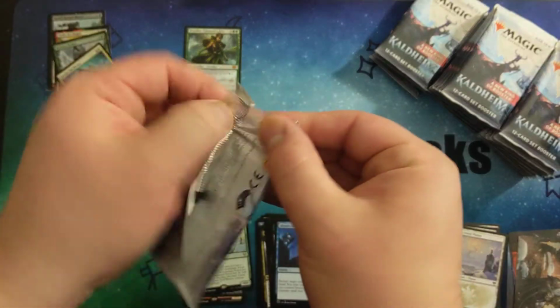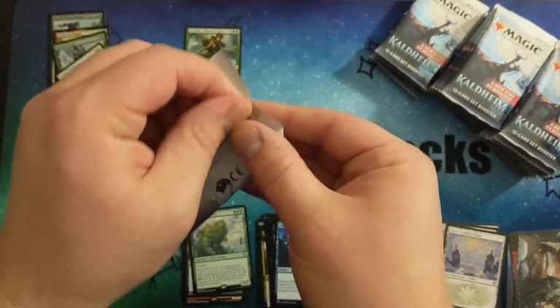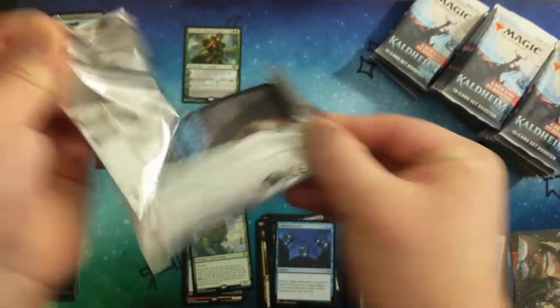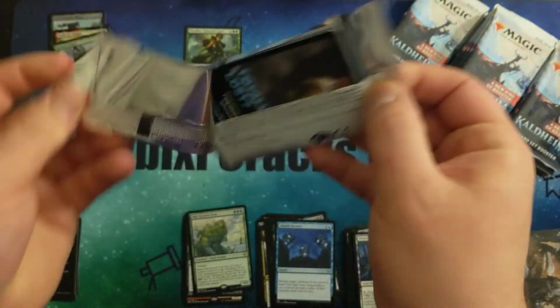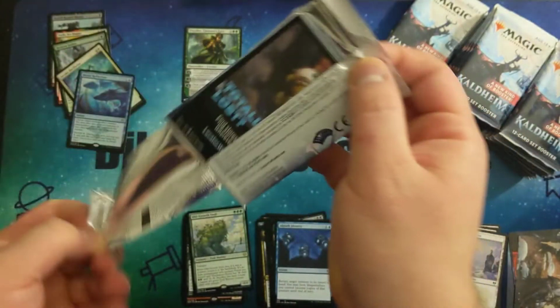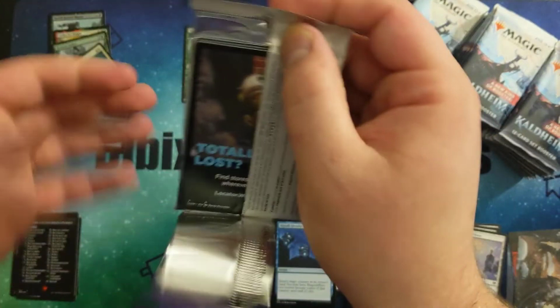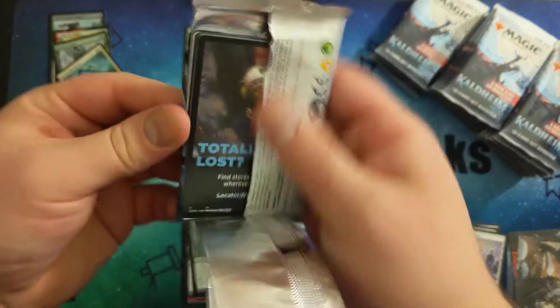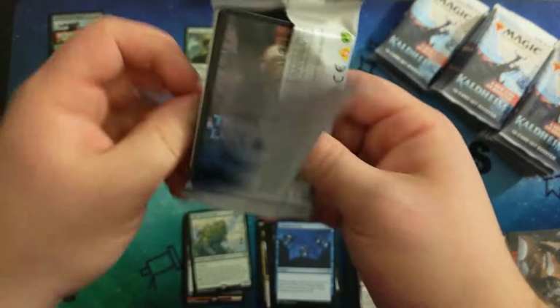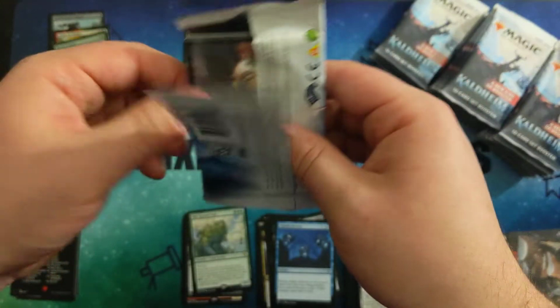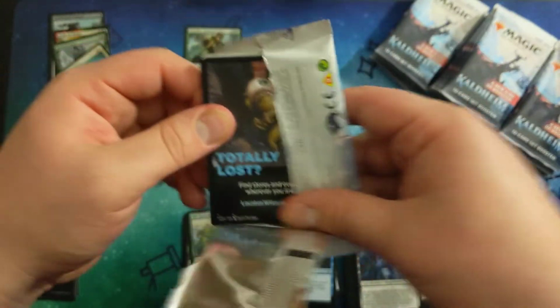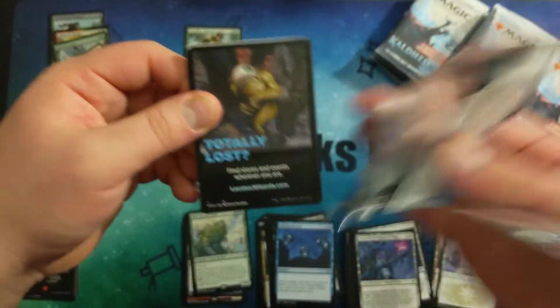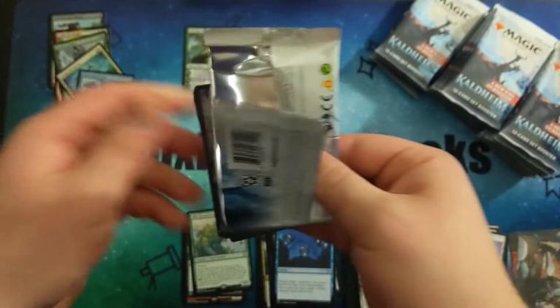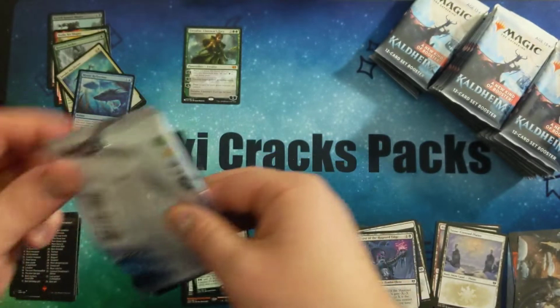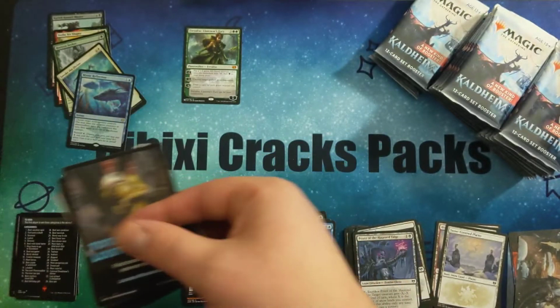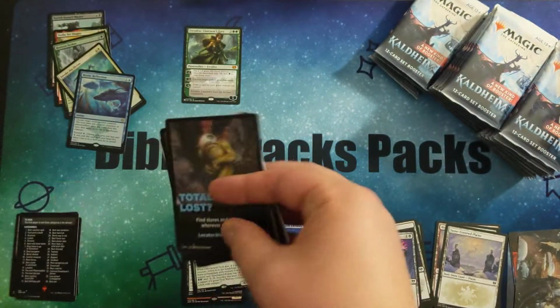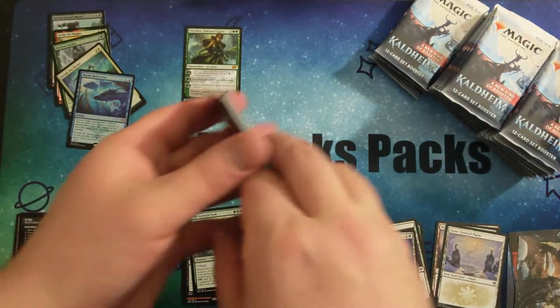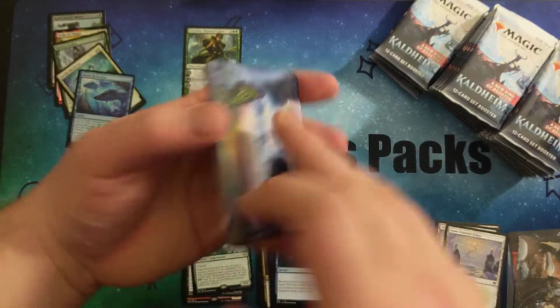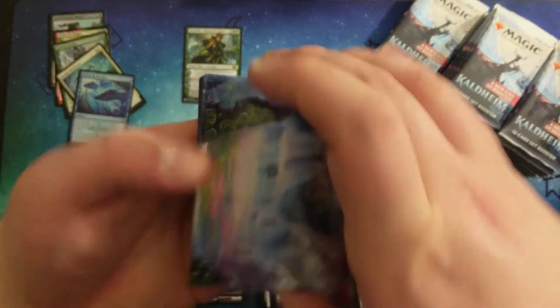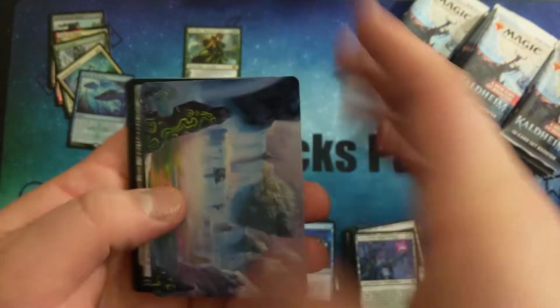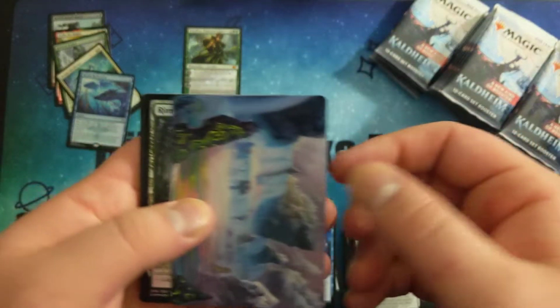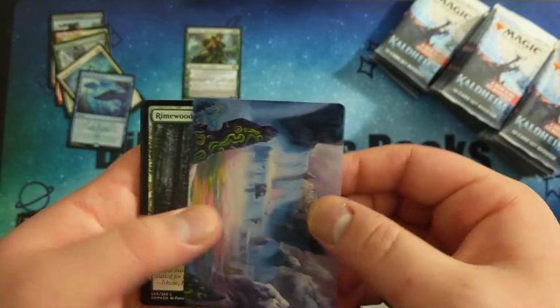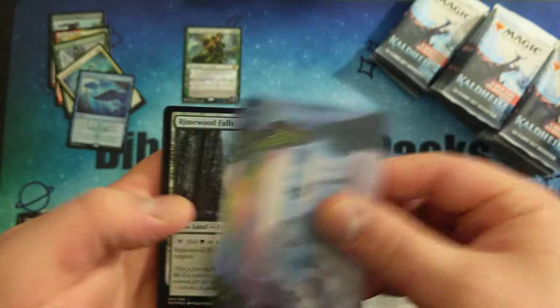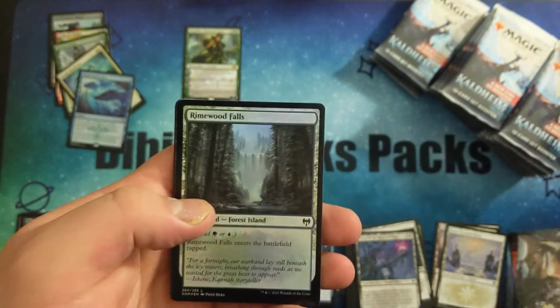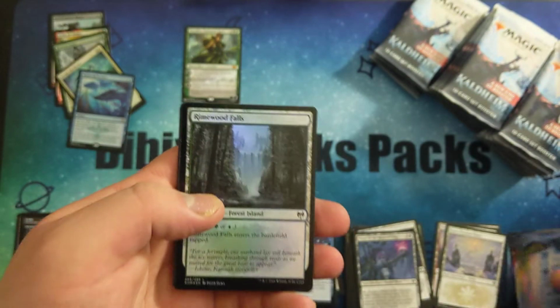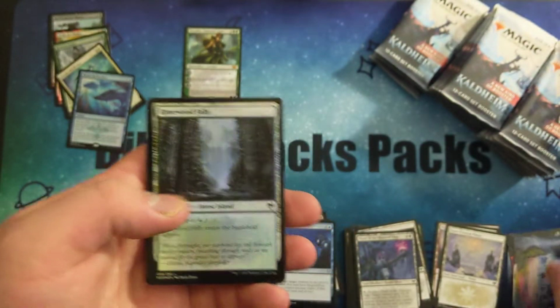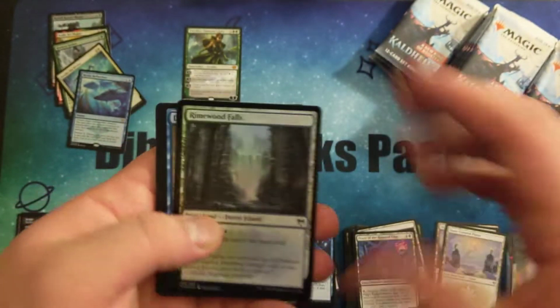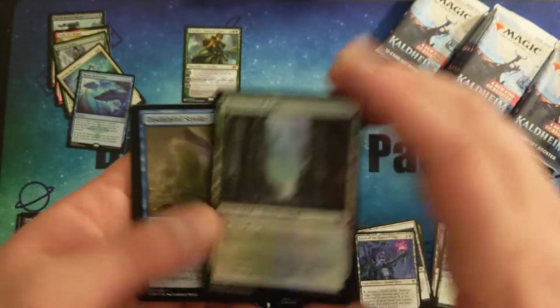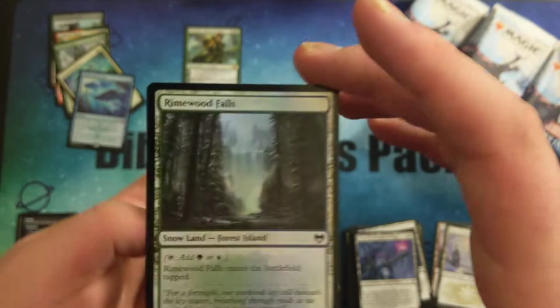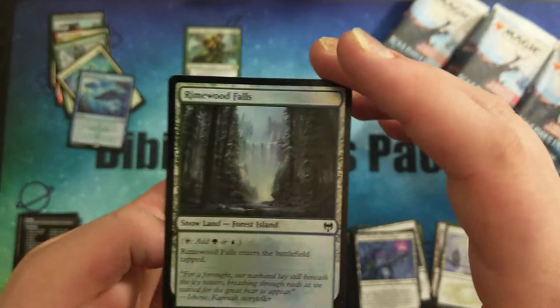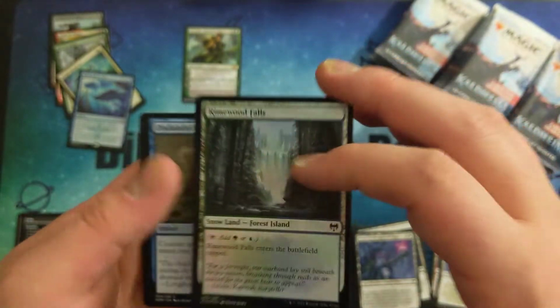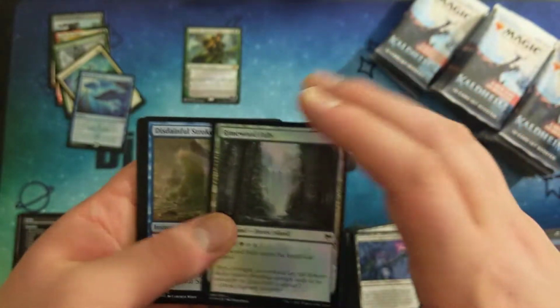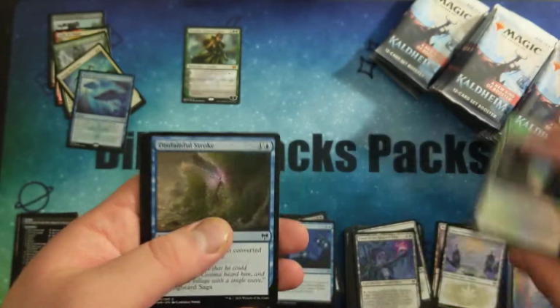I know in the first few slots you're able to get one common and a bunch of uncommons, possibly, if you're really lucky. Here's our foil Rhymewood Falls.